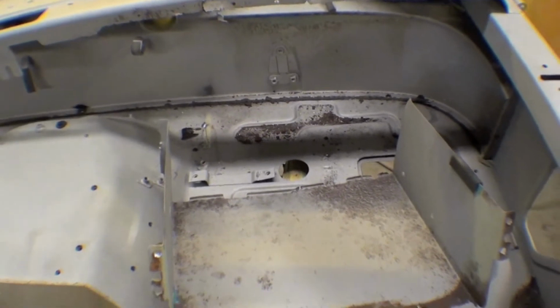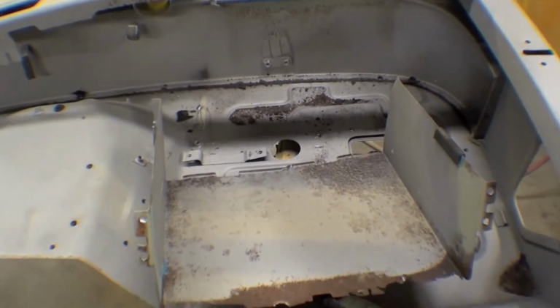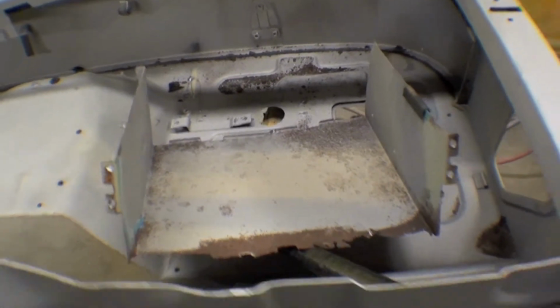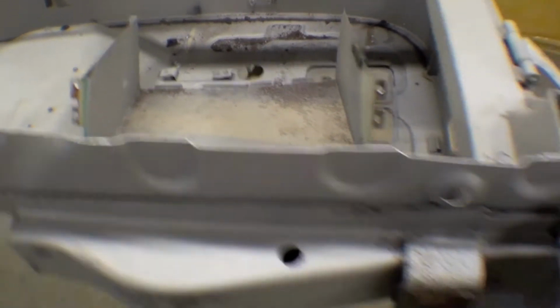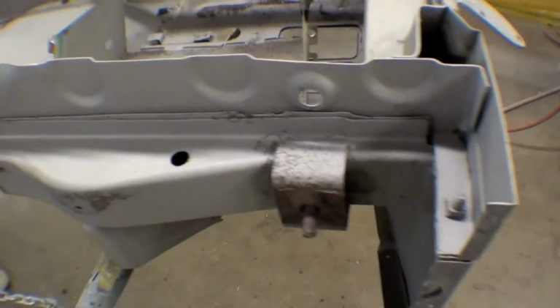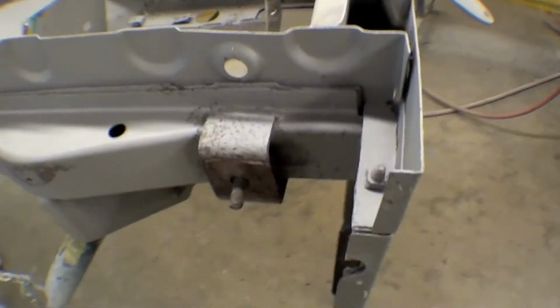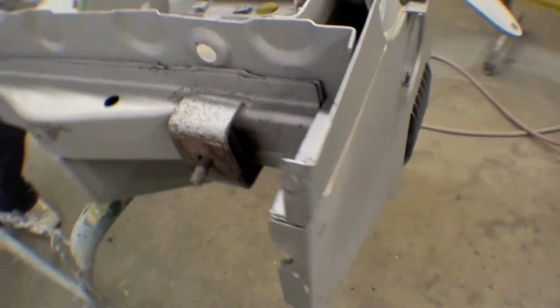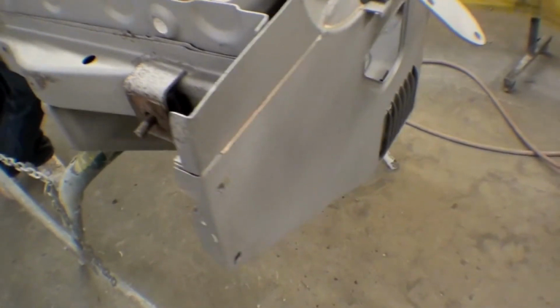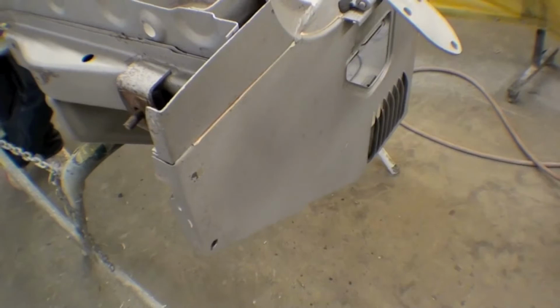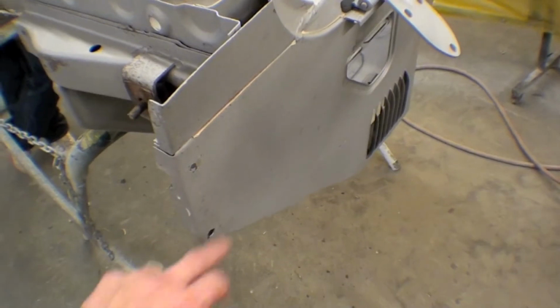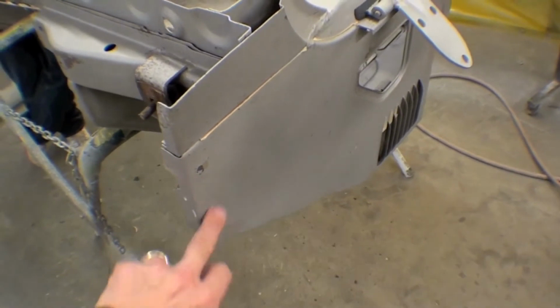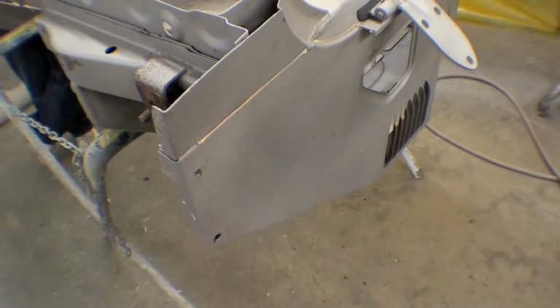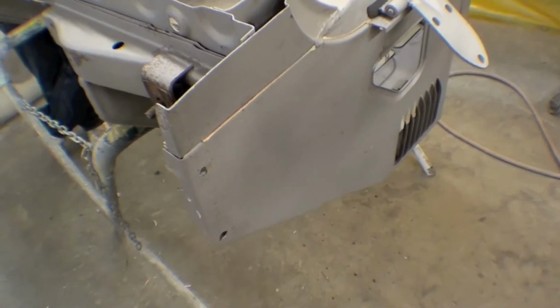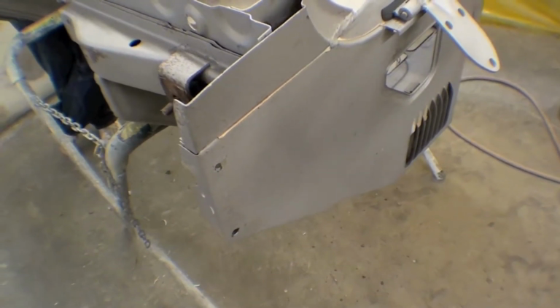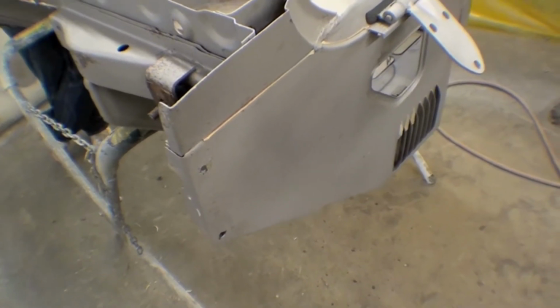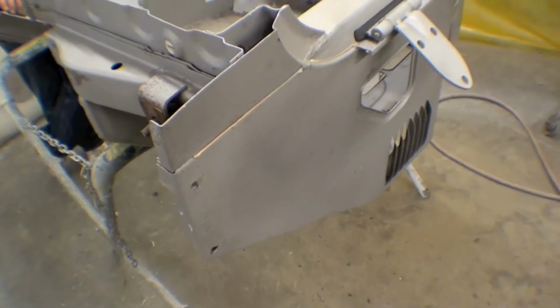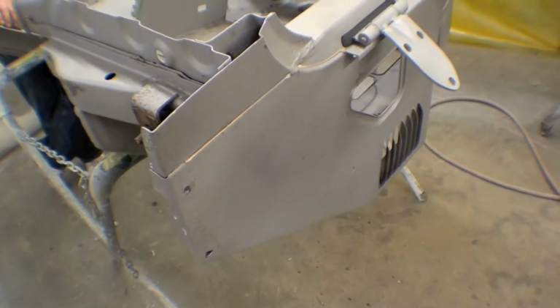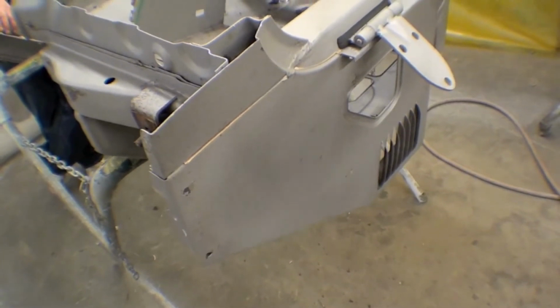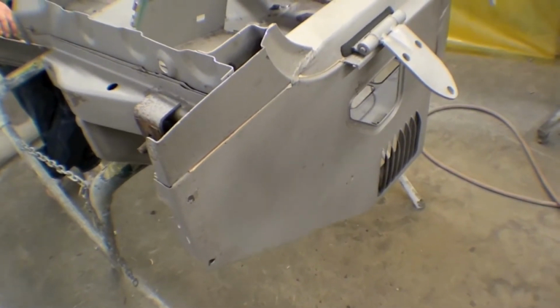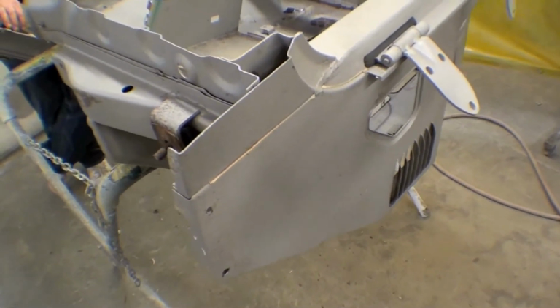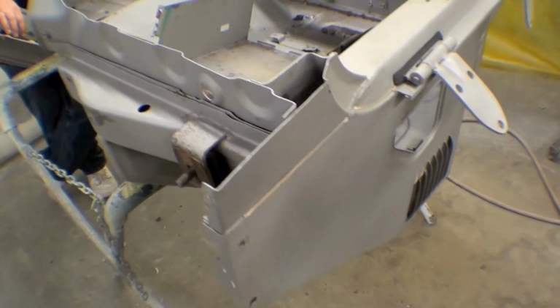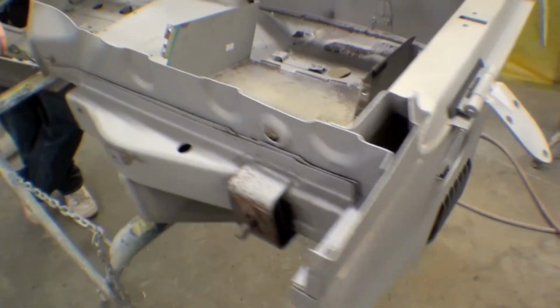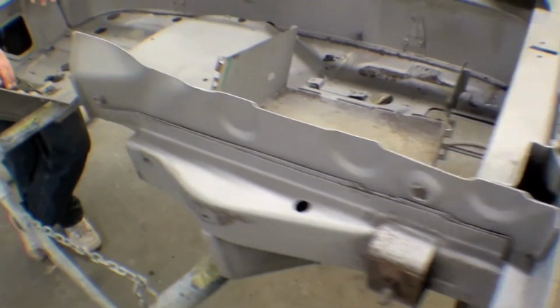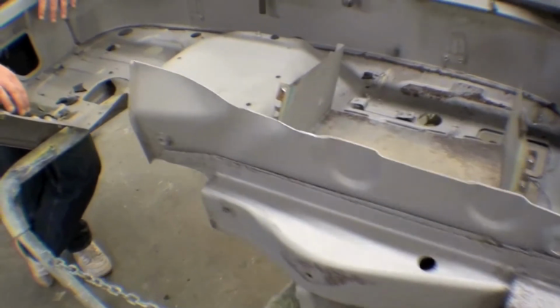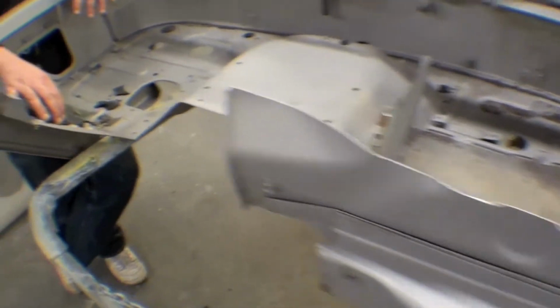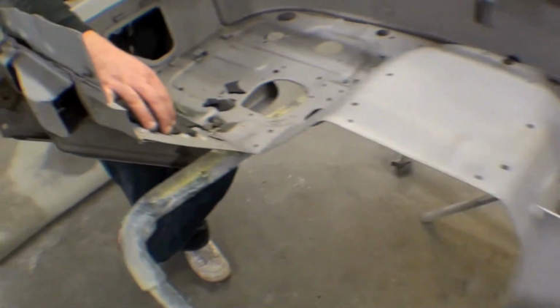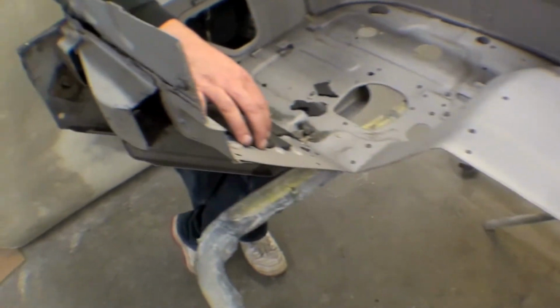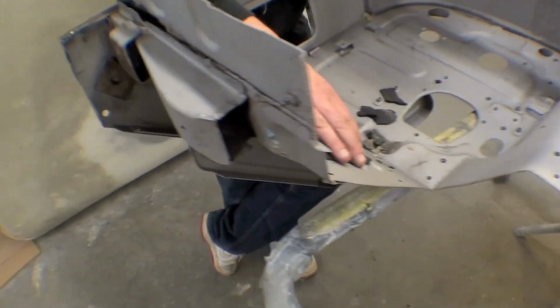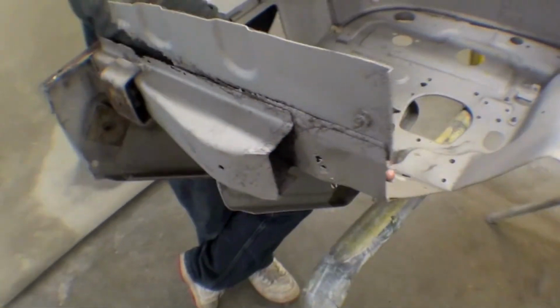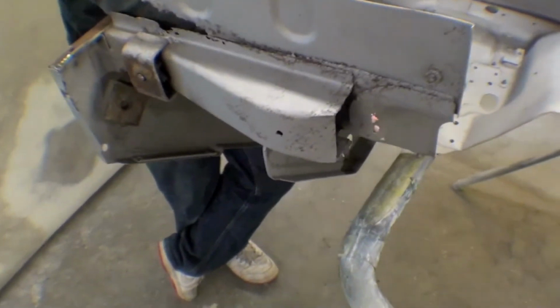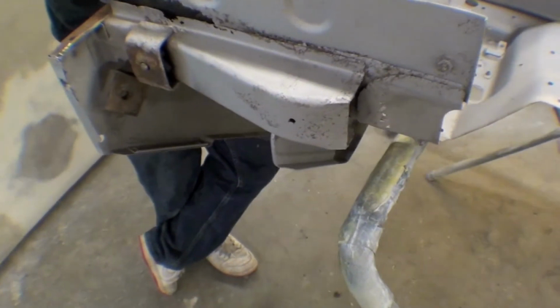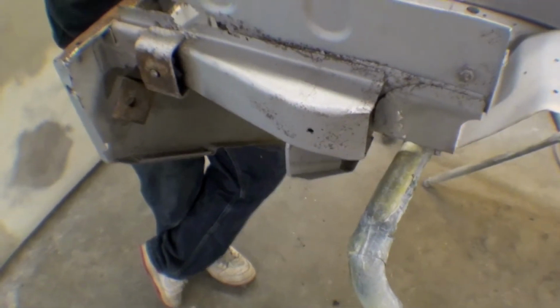There's not a lot of fabrication on this, and the side panels are actually pretty straight and true, so we'll do some of this fabrication, show you the process as we go along, and then move on to other panels.